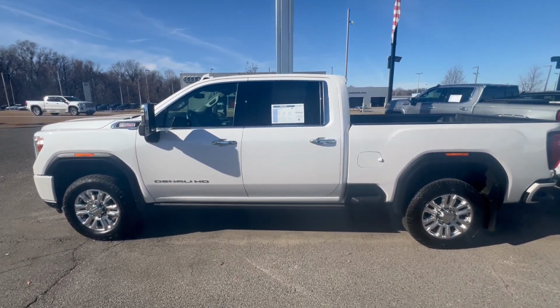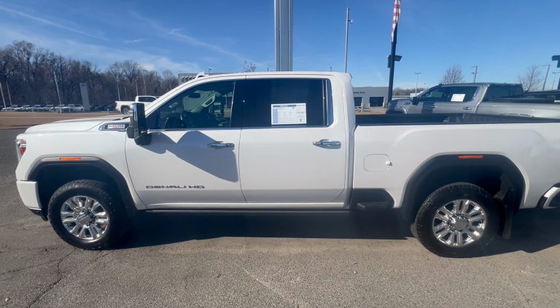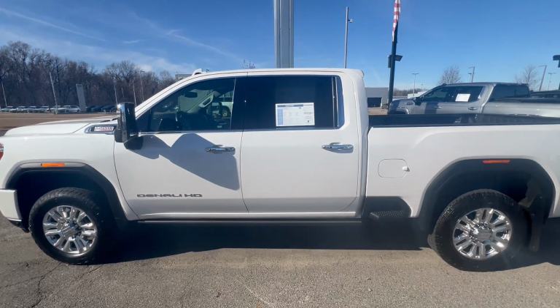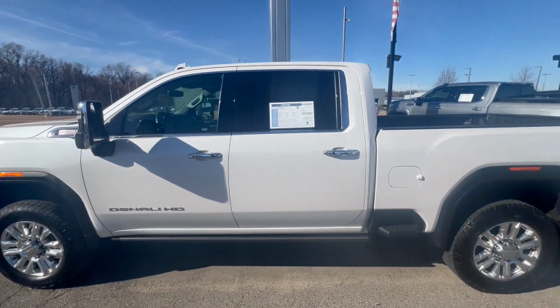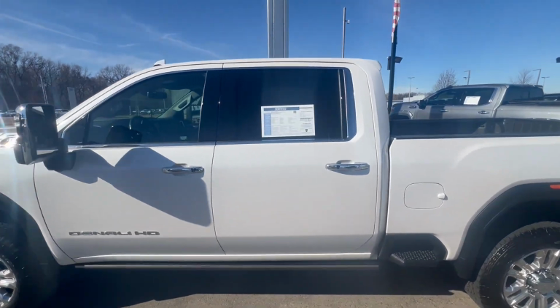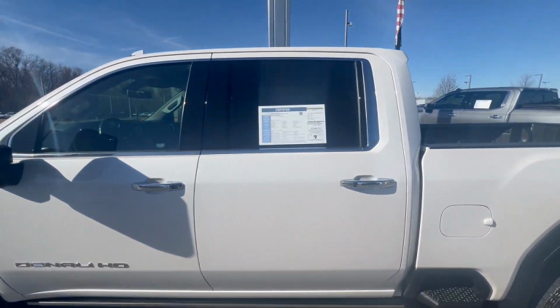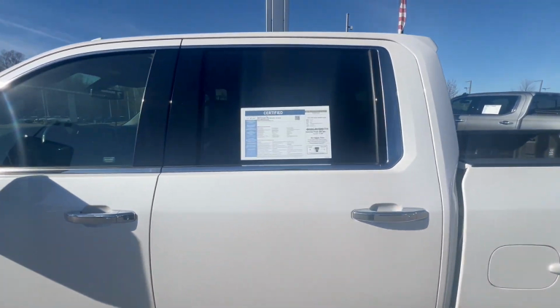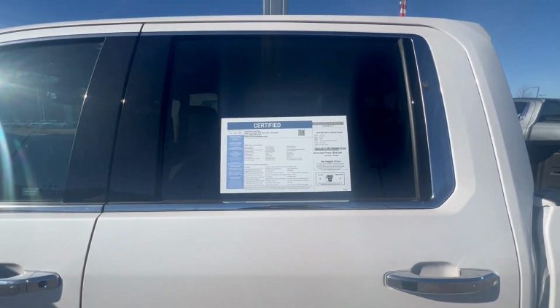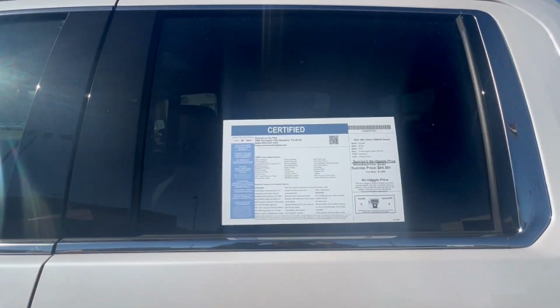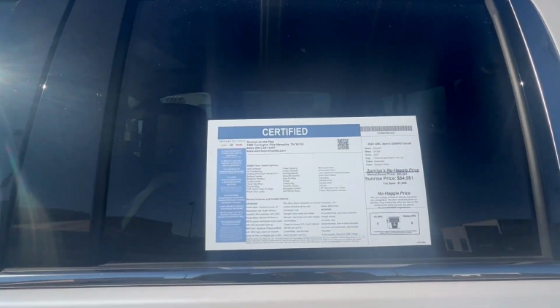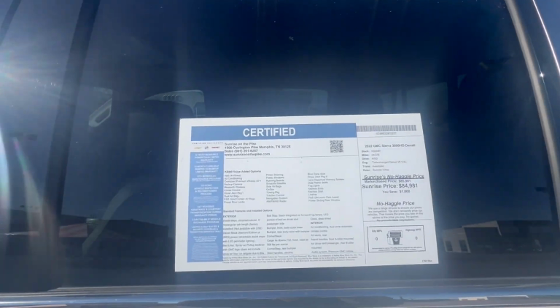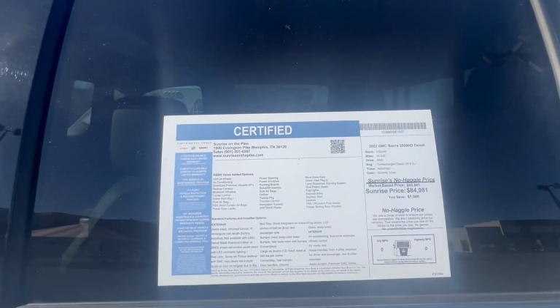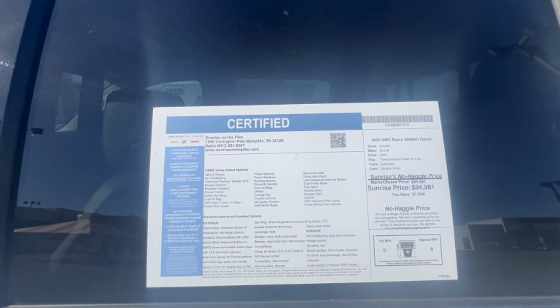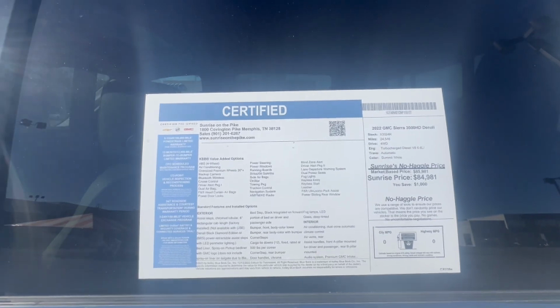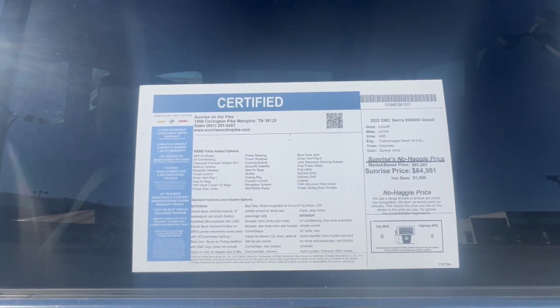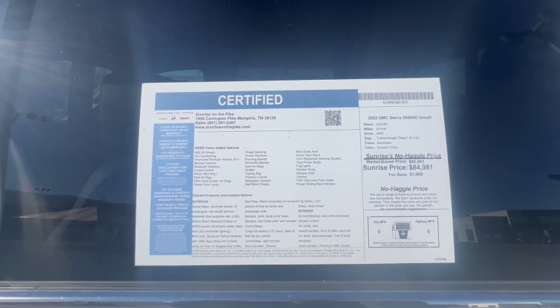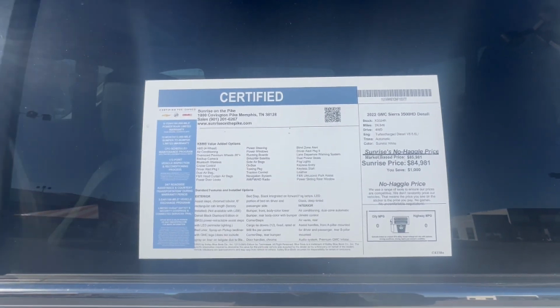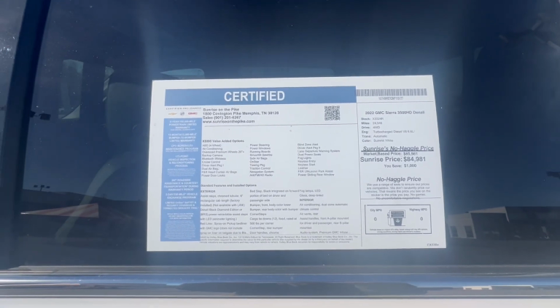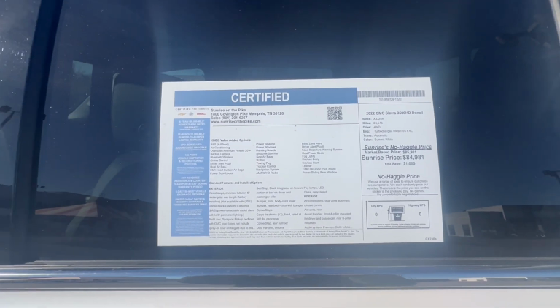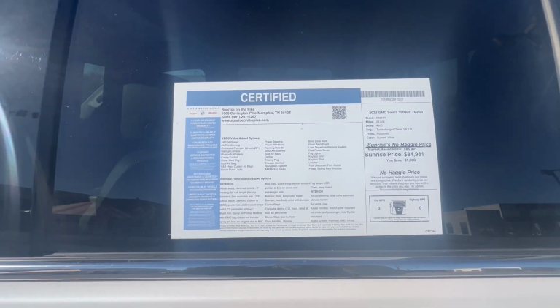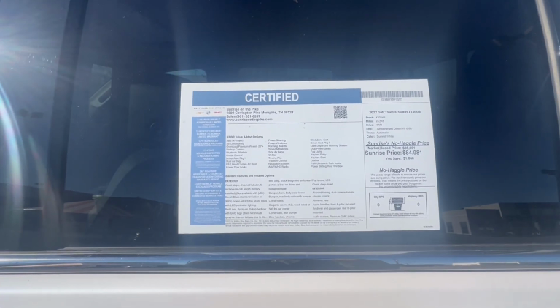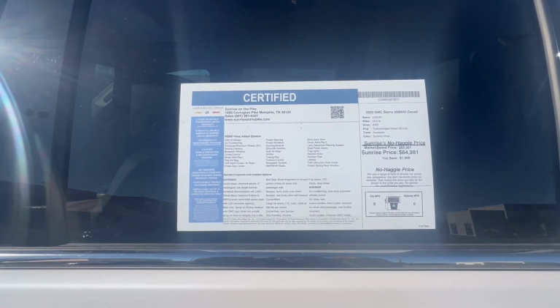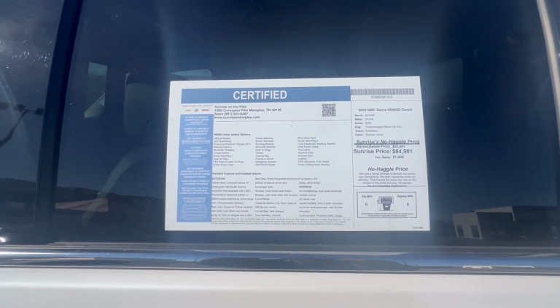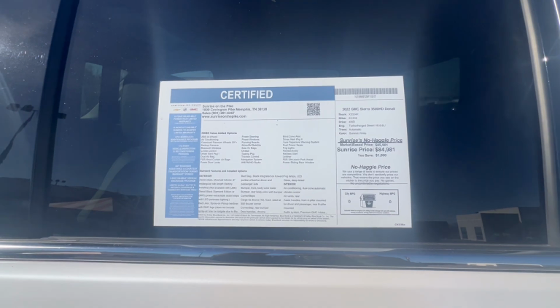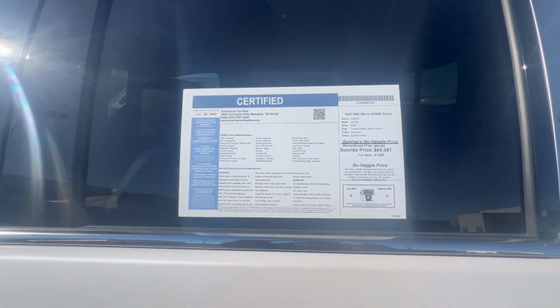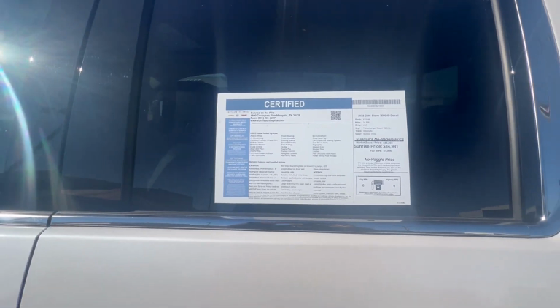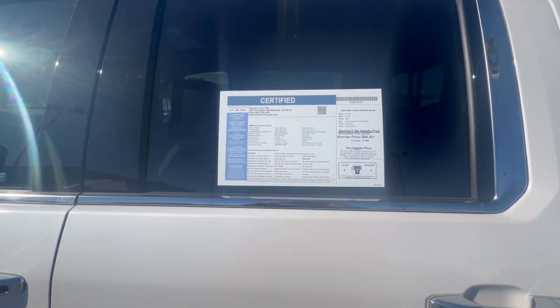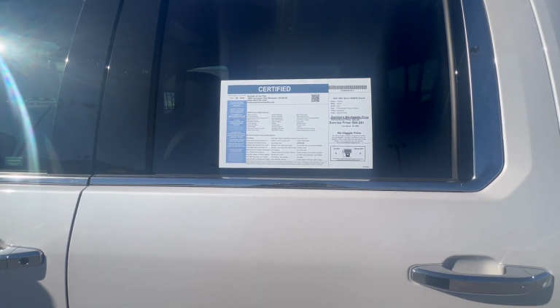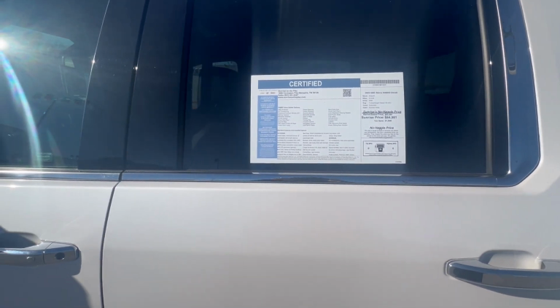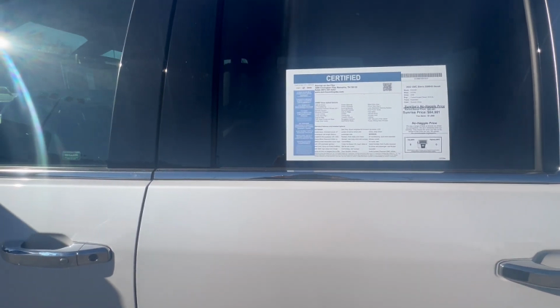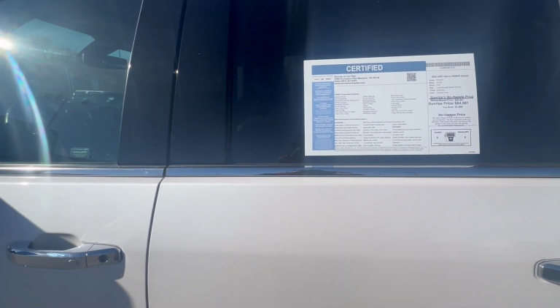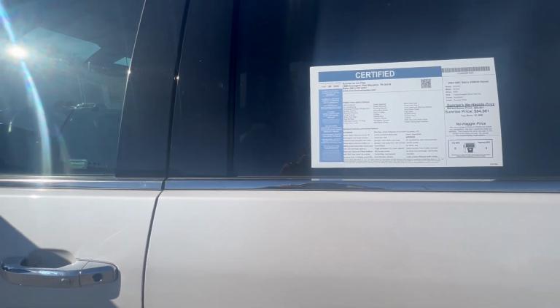Let's get in a little closer. Wow, this is awesome, guys. GM certified, 24,000 miles on a 6.6 turbocharged diesel. Peace of mind.